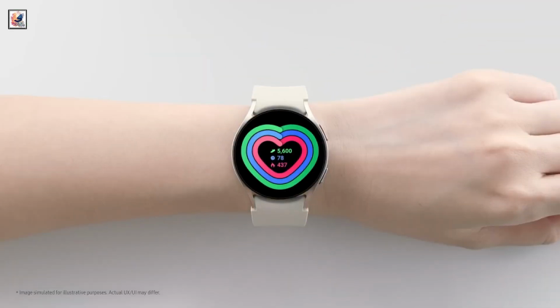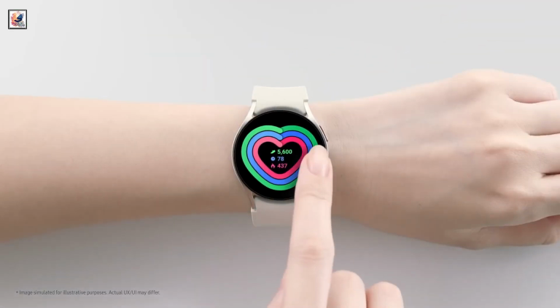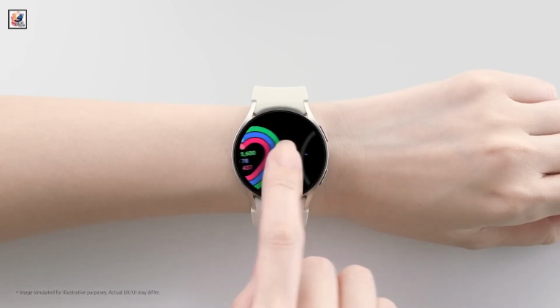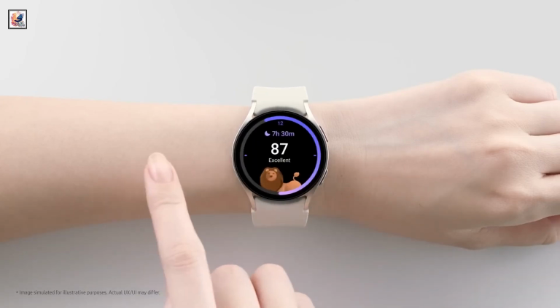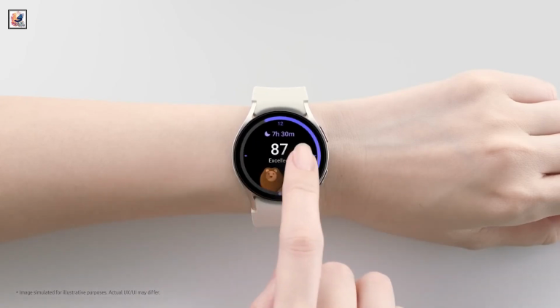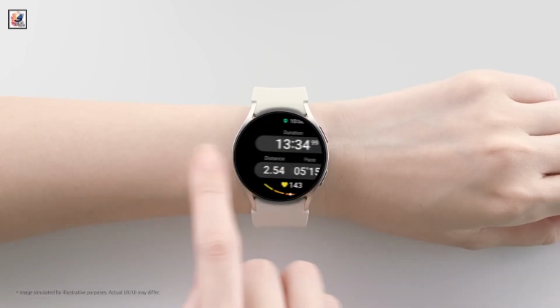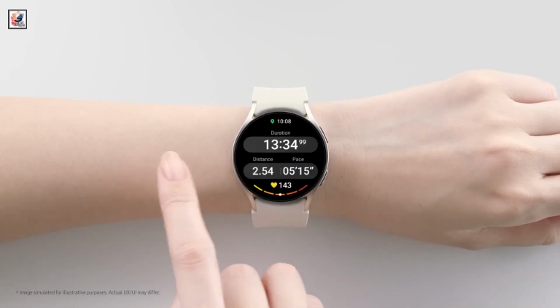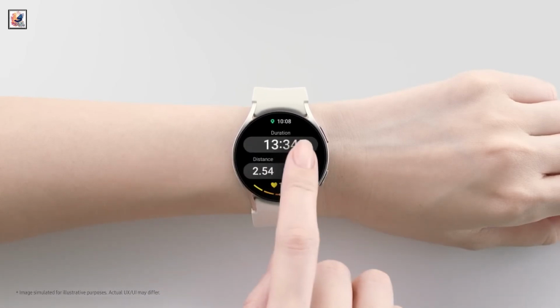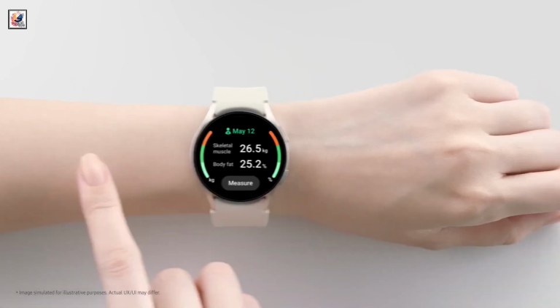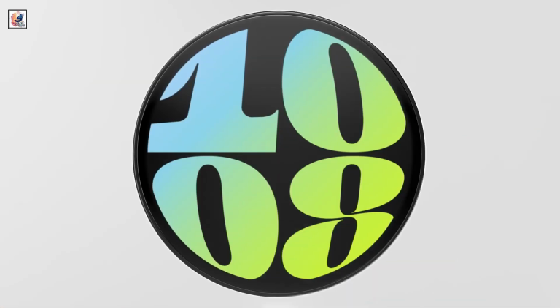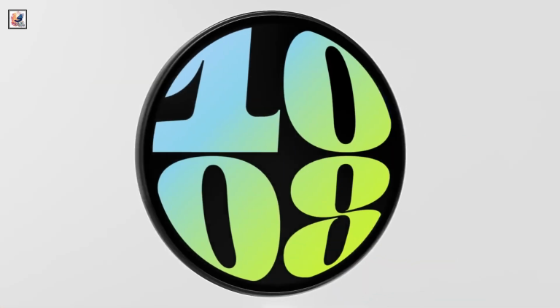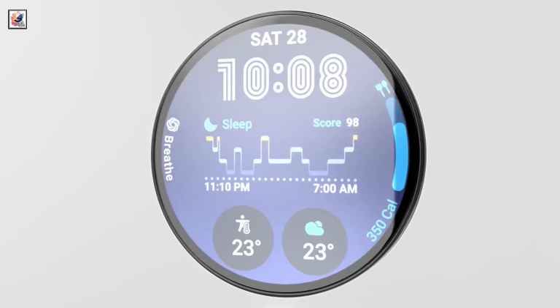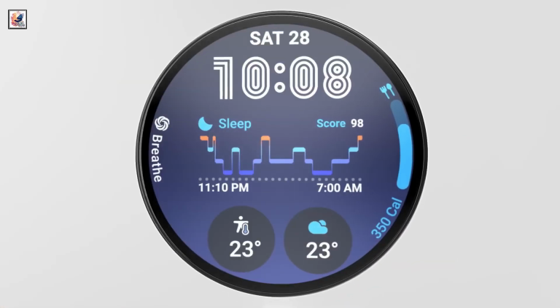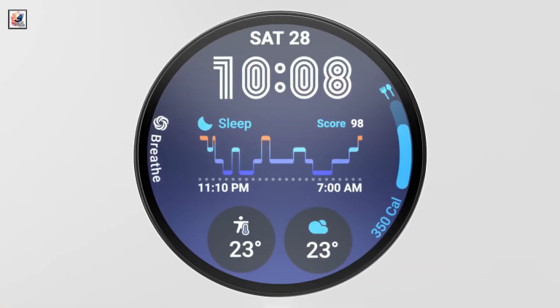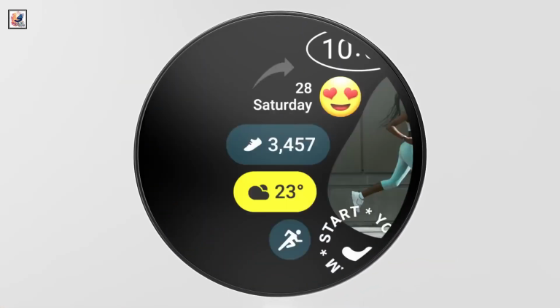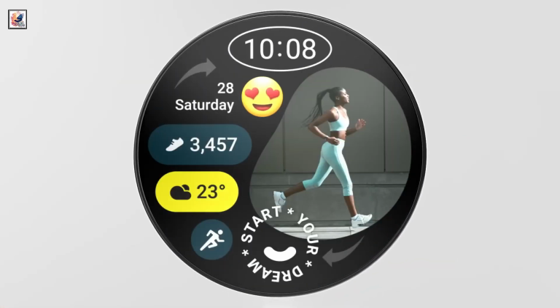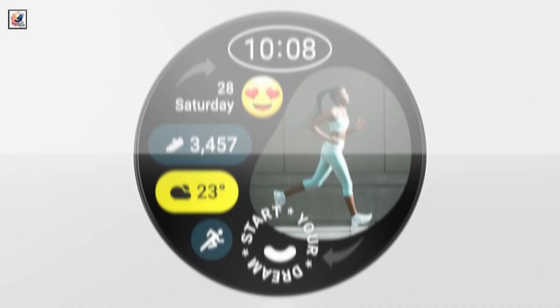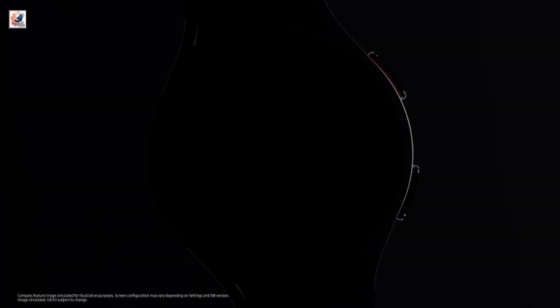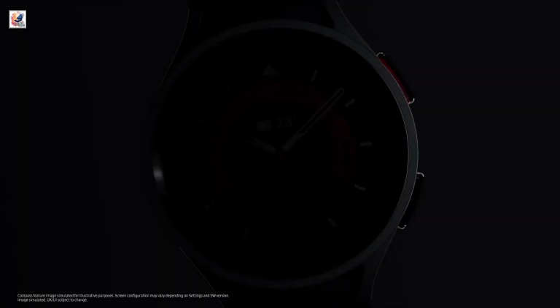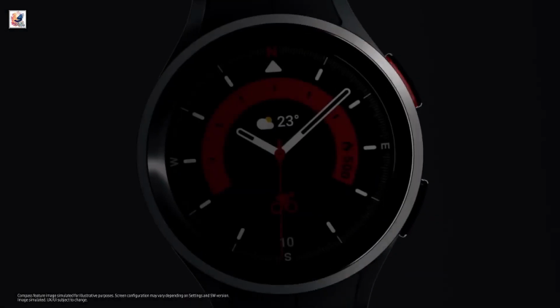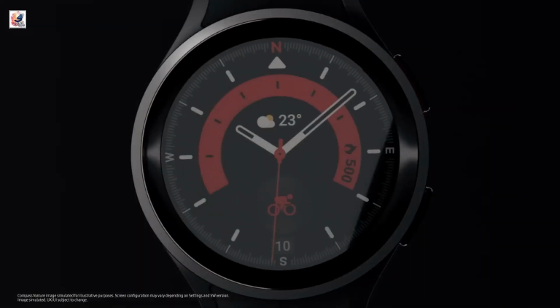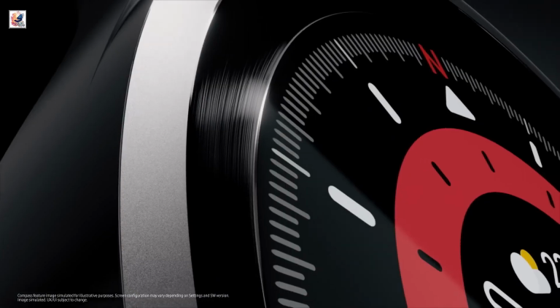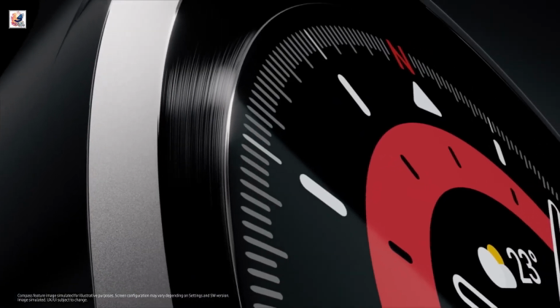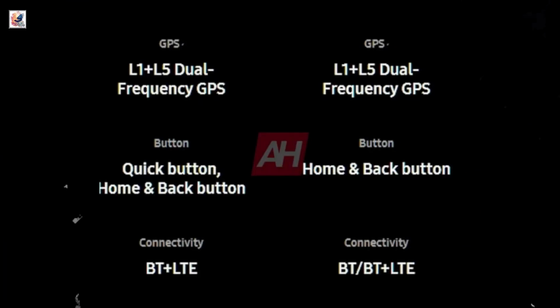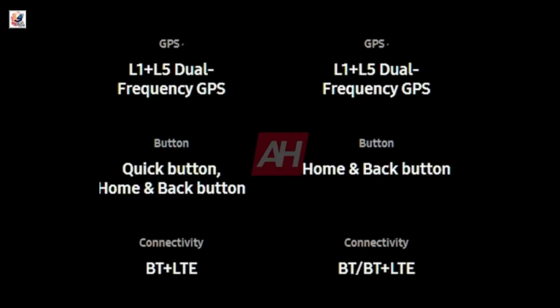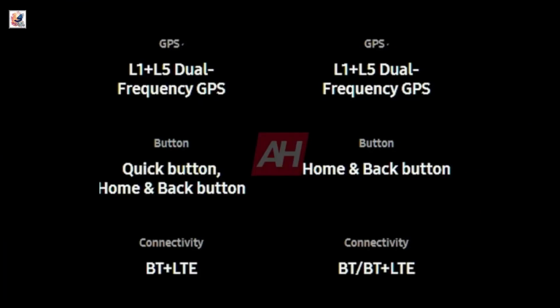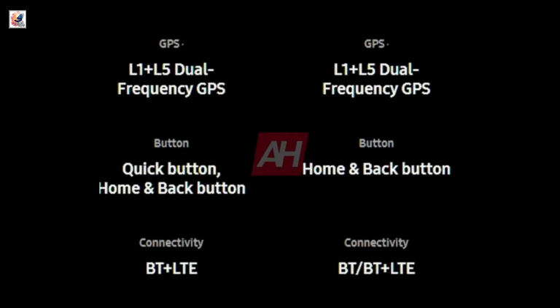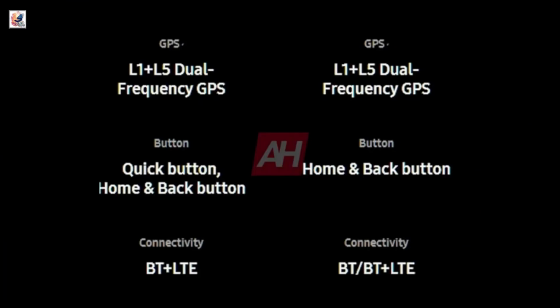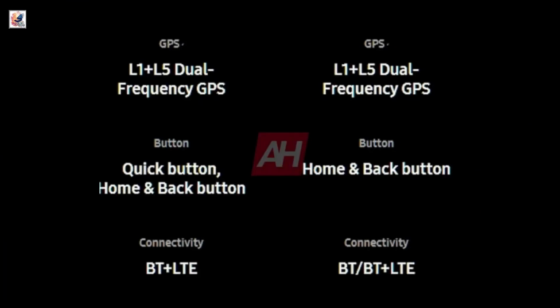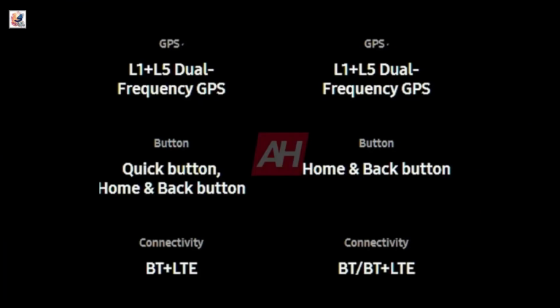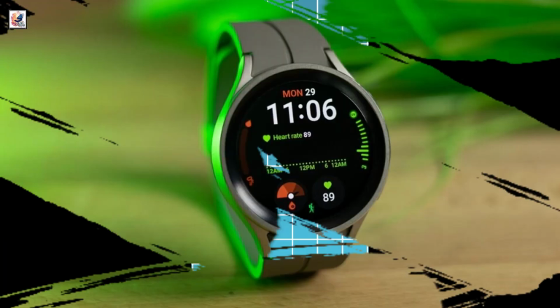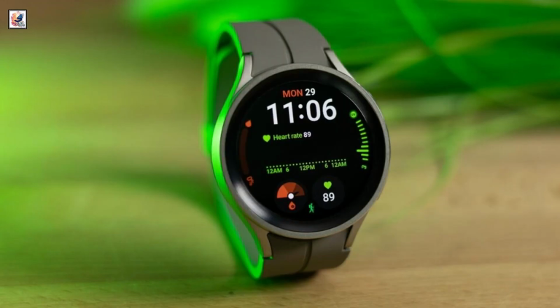It has an IP68 rating for dust and water resistance, along with 5 ATM pressure resistance. The Galaxy Watch Ultra will be available in Bluetooth and LTE variants.